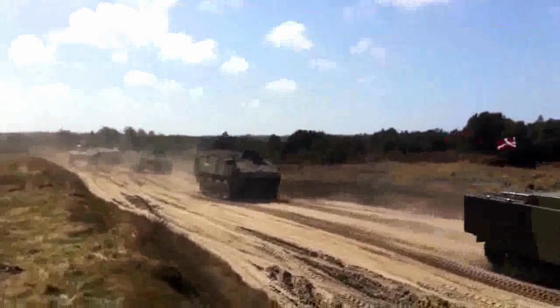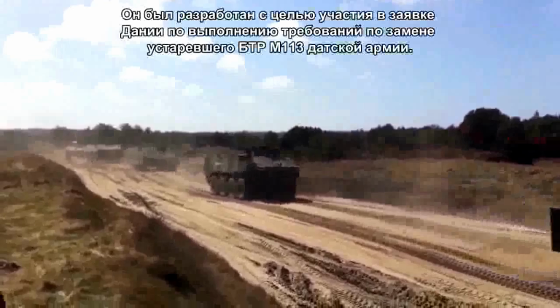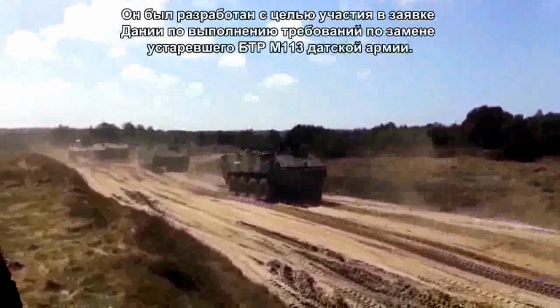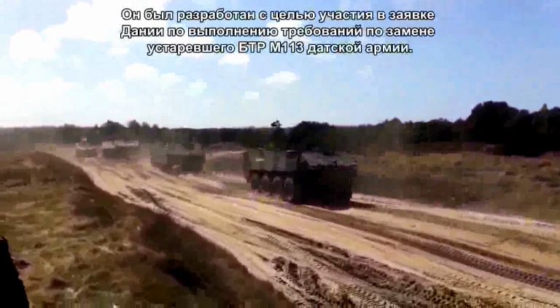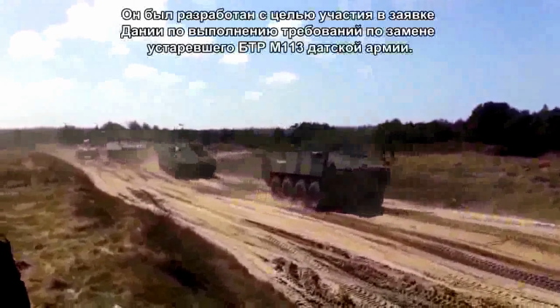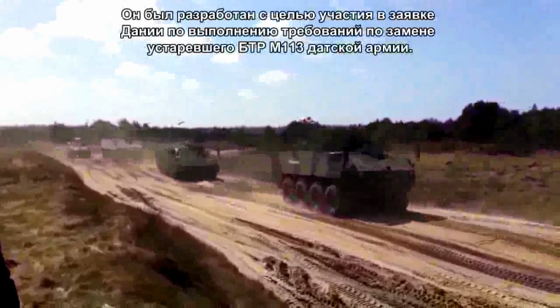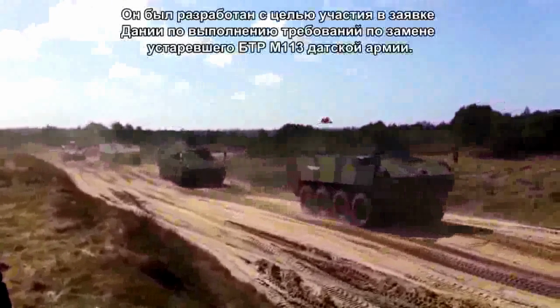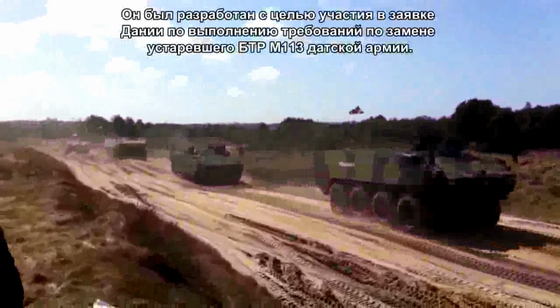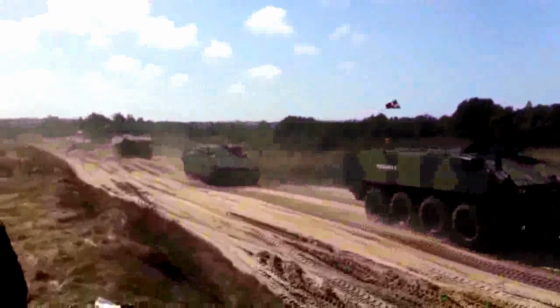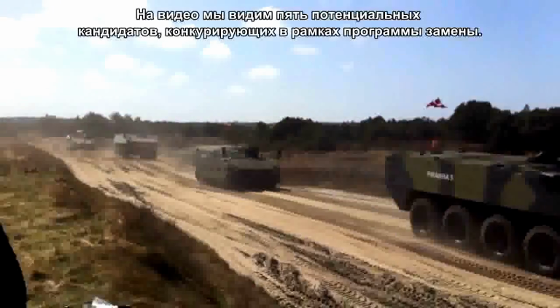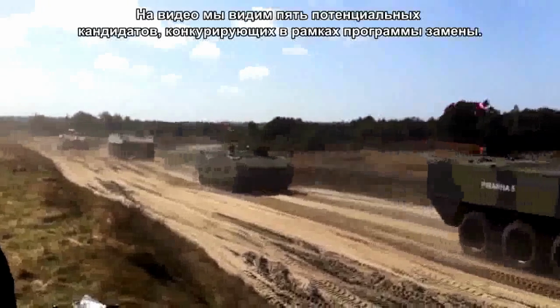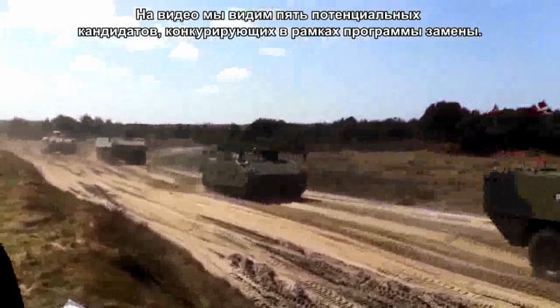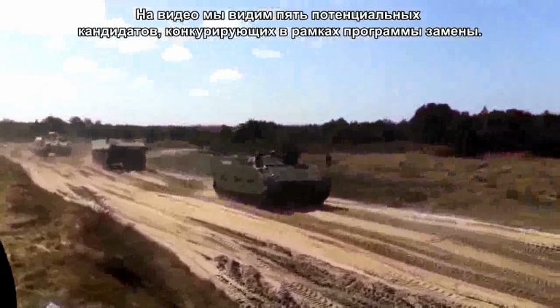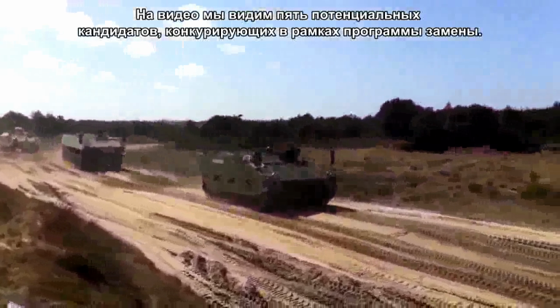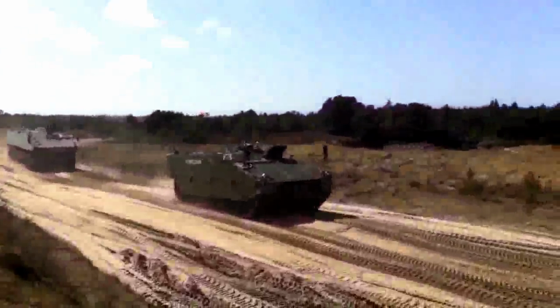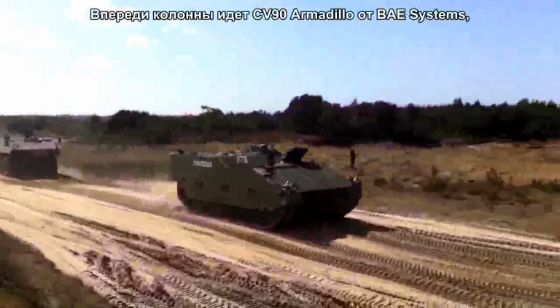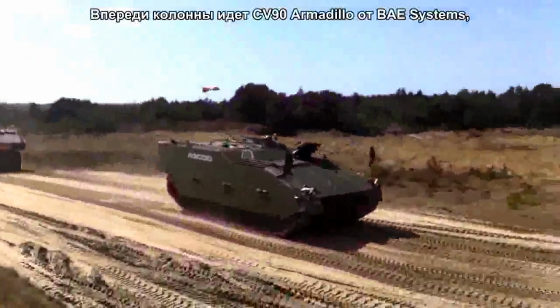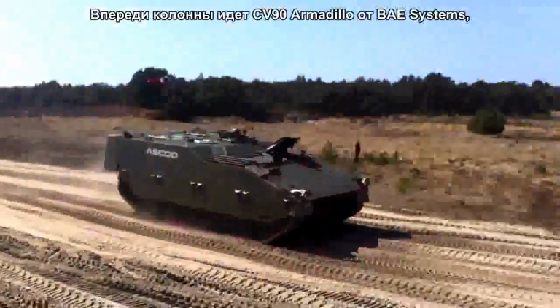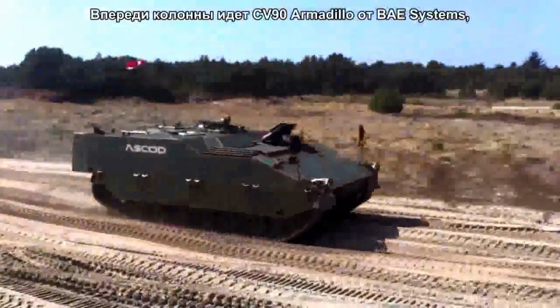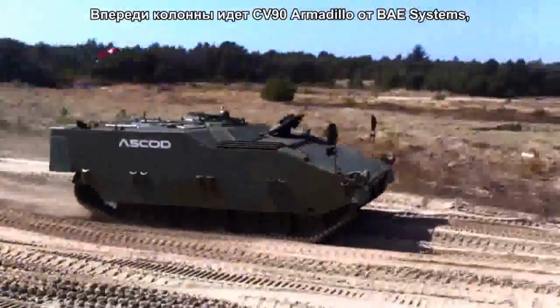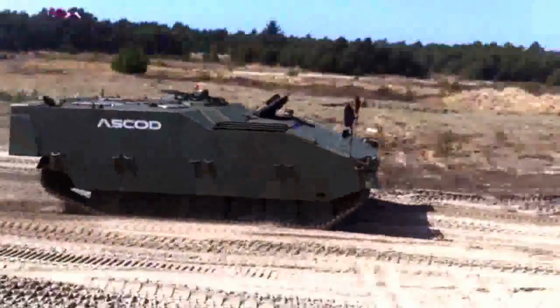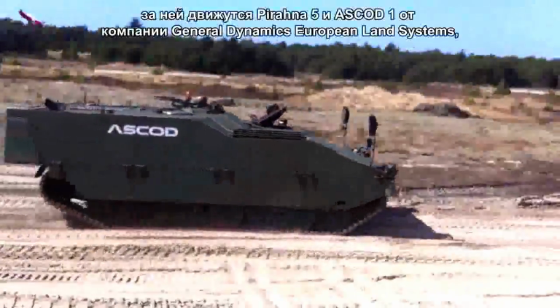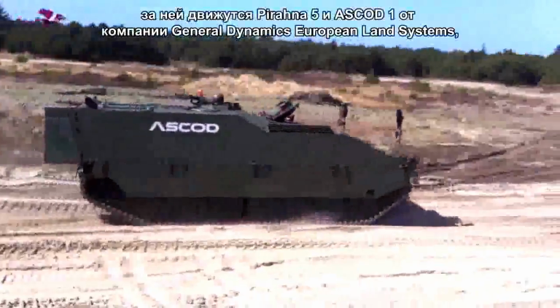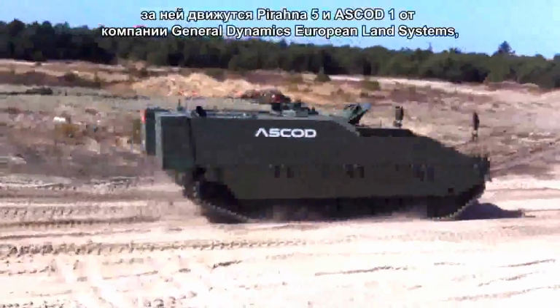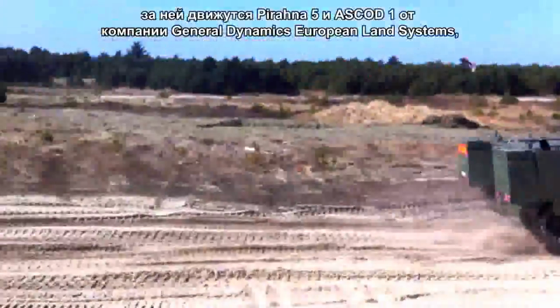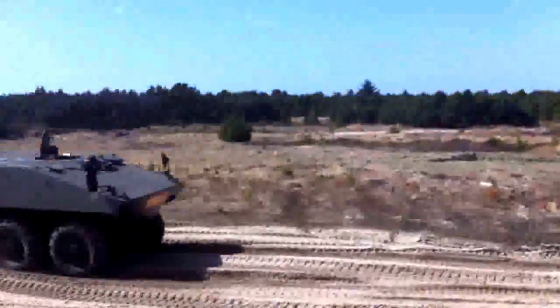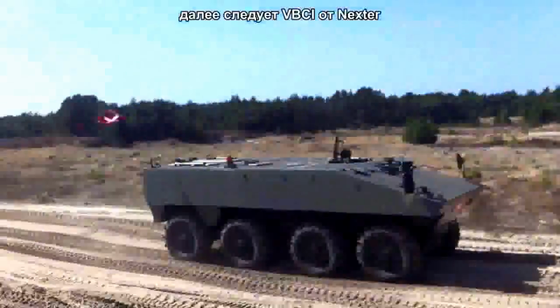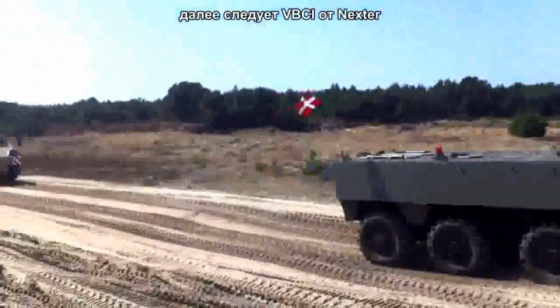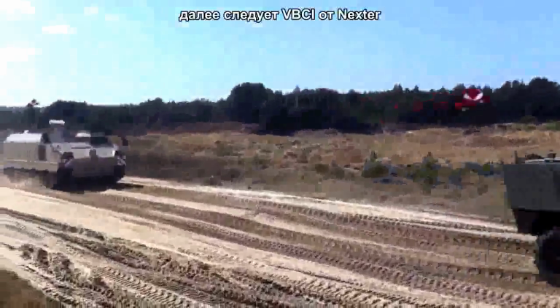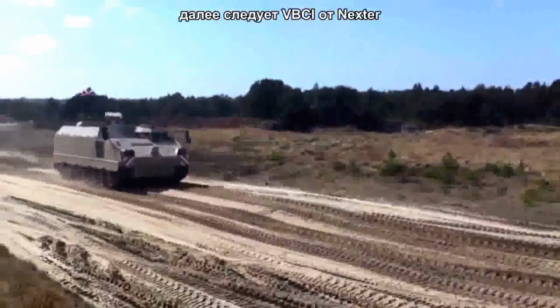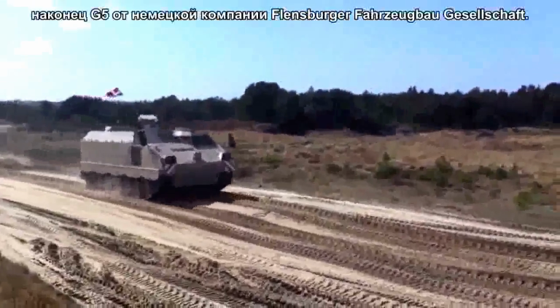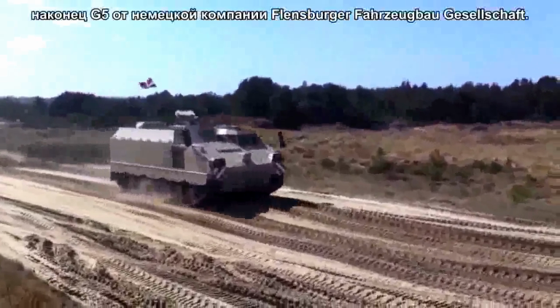It was developed to compete for Denmark's major M113 replacement and is seen here sandwiched by its competitors for that project: the column led by BA Systems' CV90 Armadillo and GDELS's Piranha 5, followed by Nexter's VBCI and finally FFG's G5.